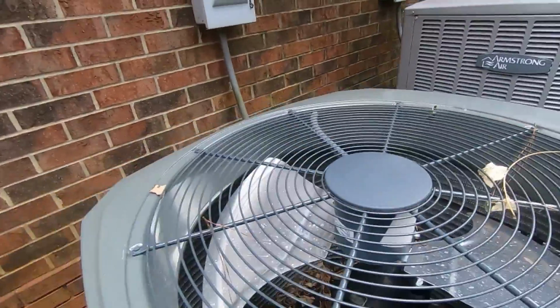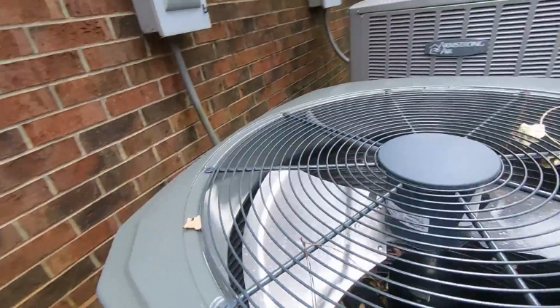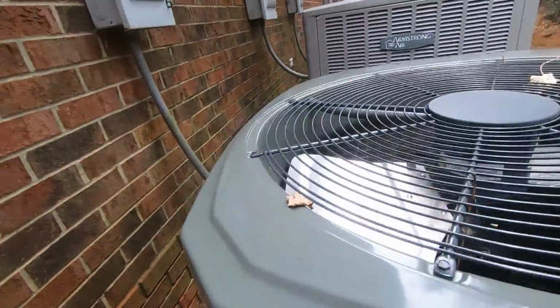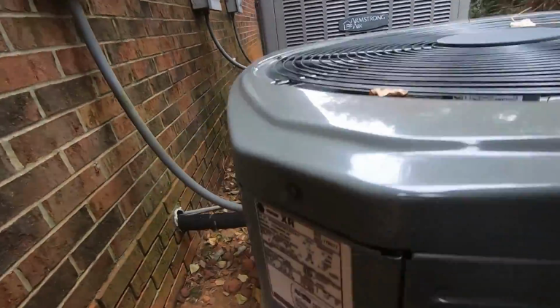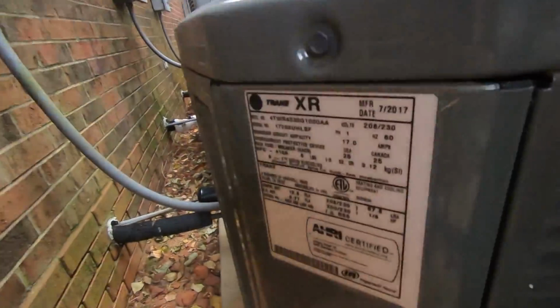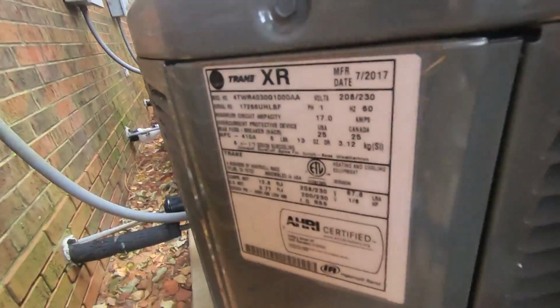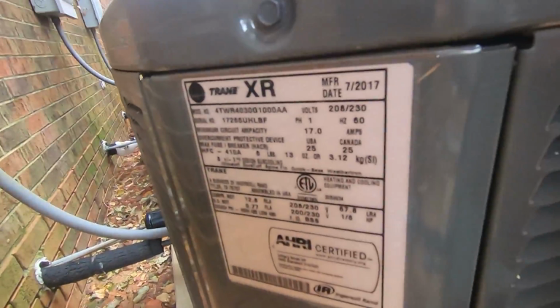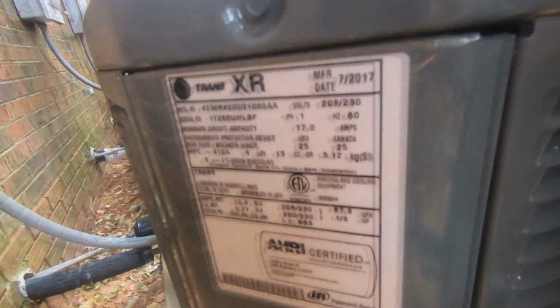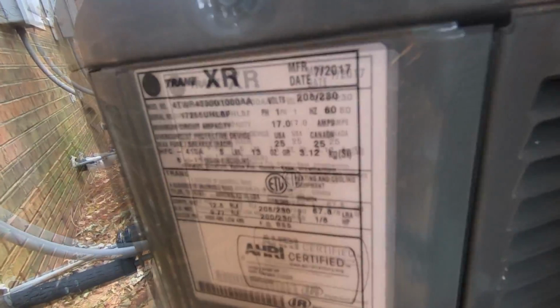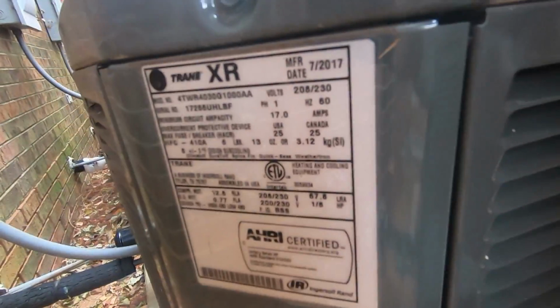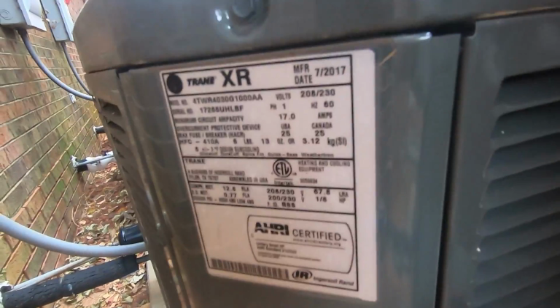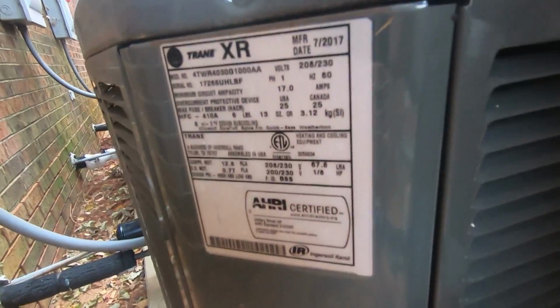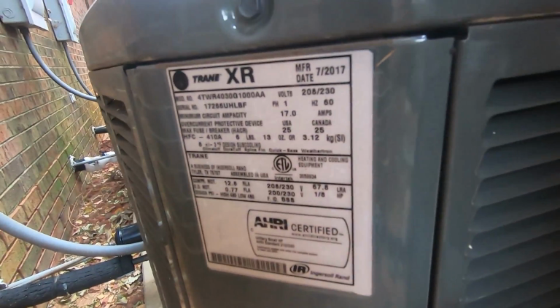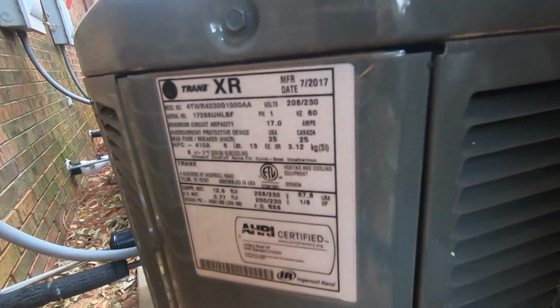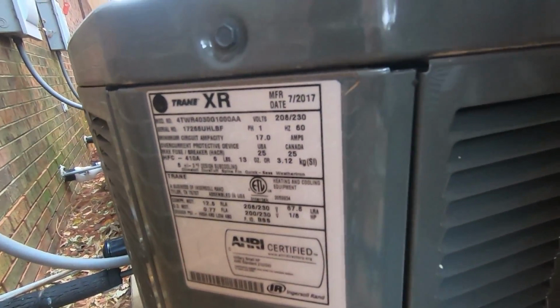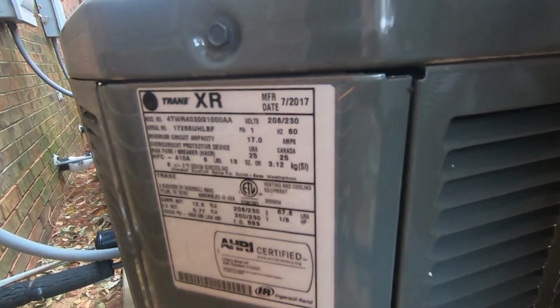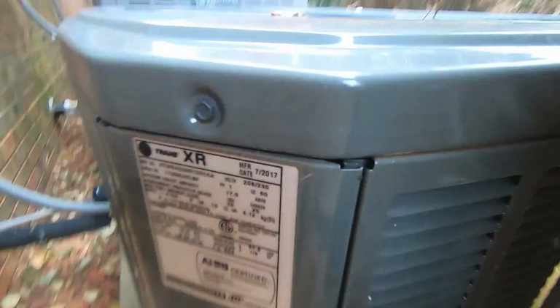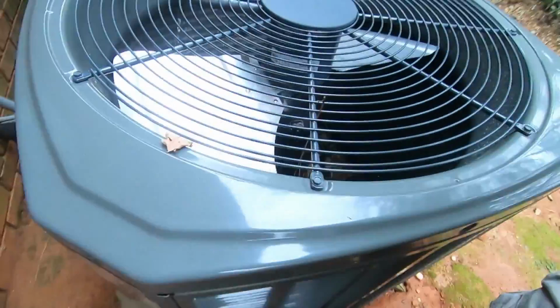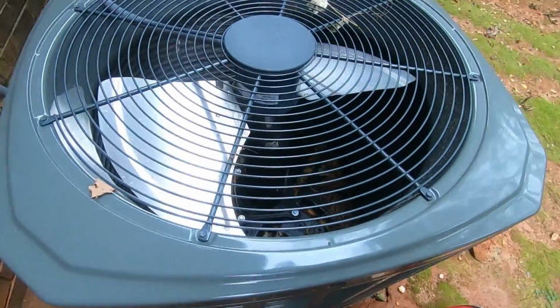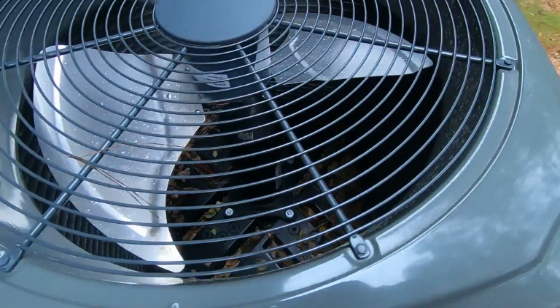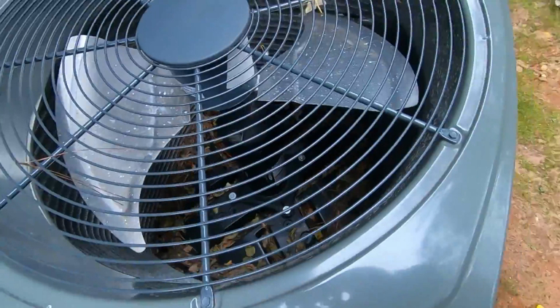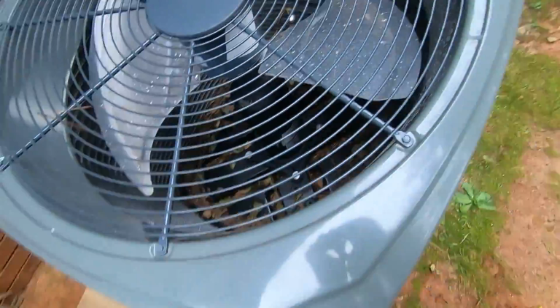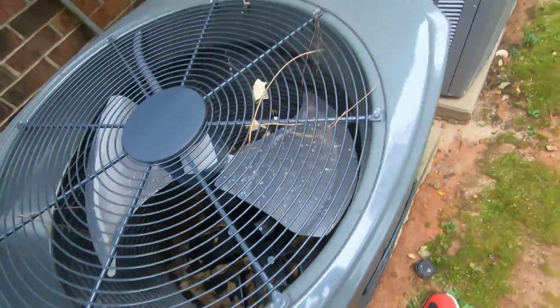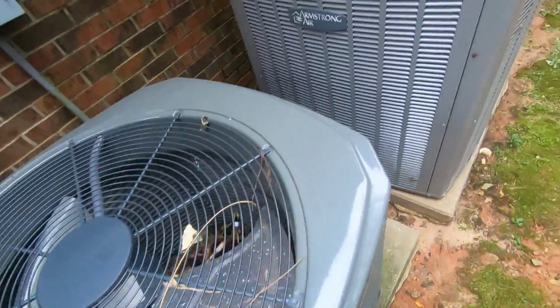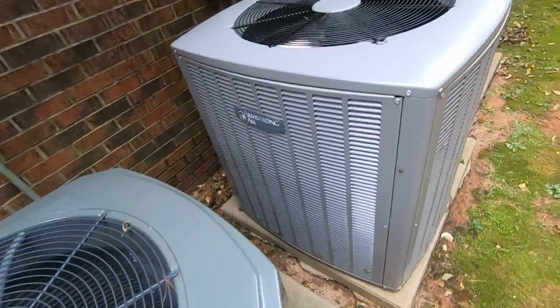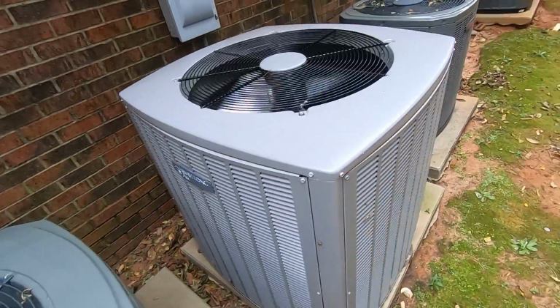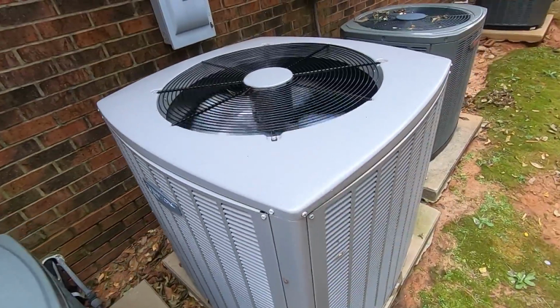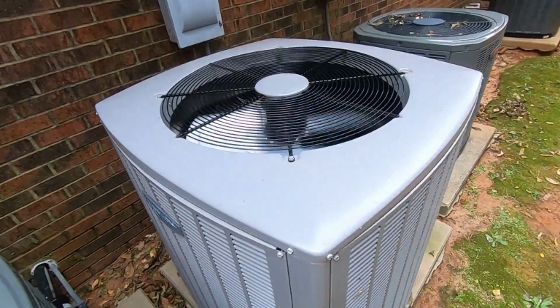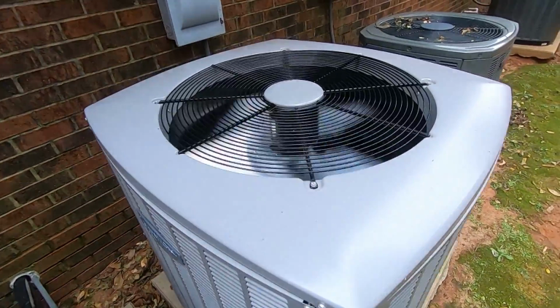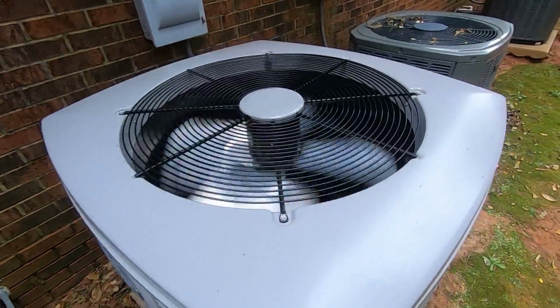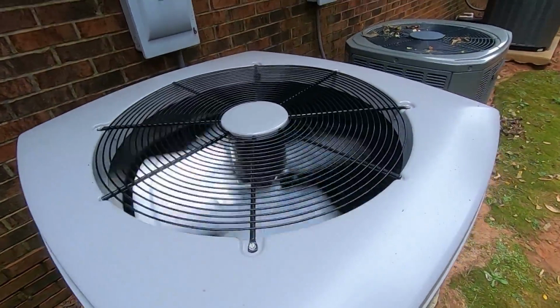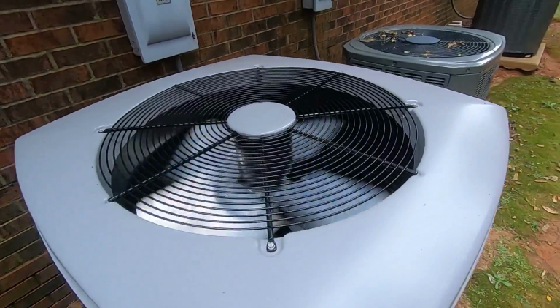This one's a newer Trane XR from 2017, it's a two and a half ton, R410A refrigerant, gentech motor. And this is a 2018 Armstrong Air heat pump.